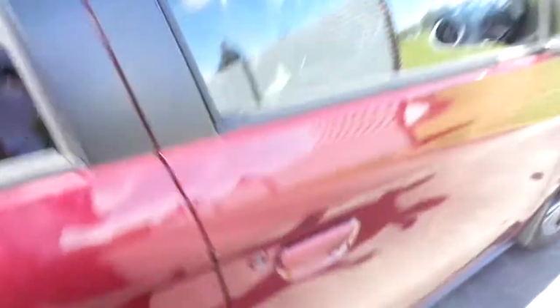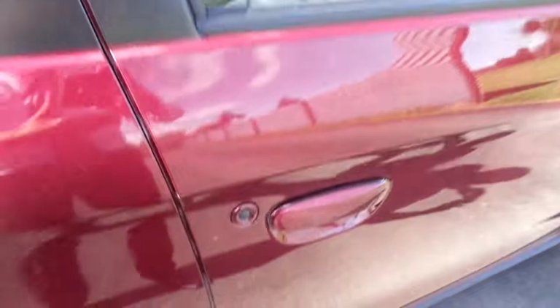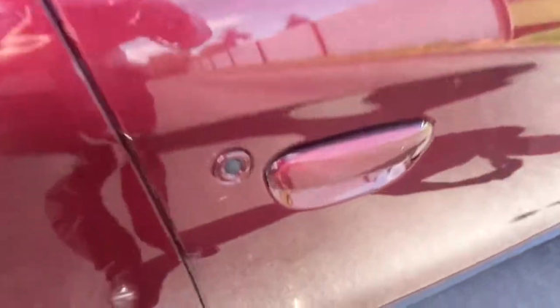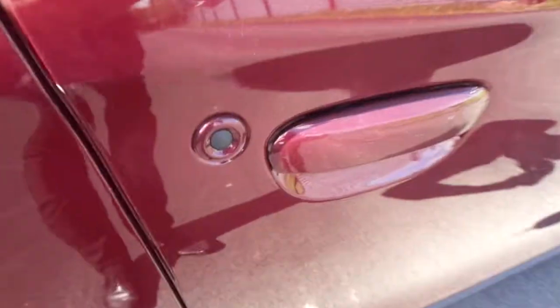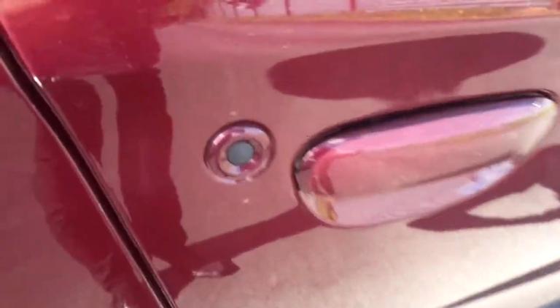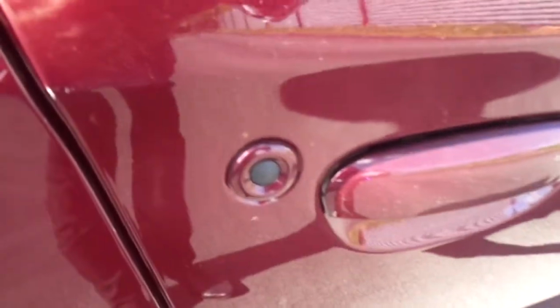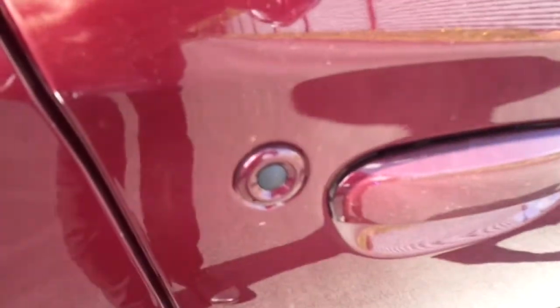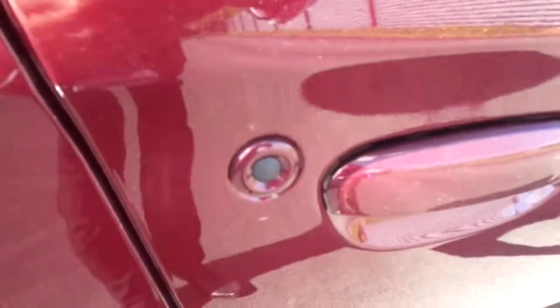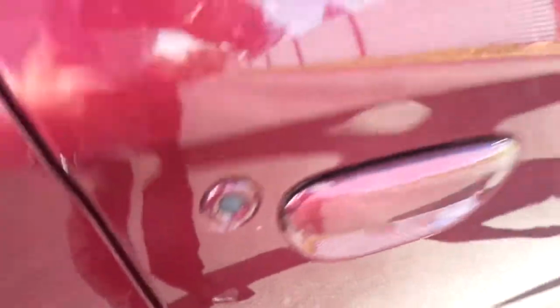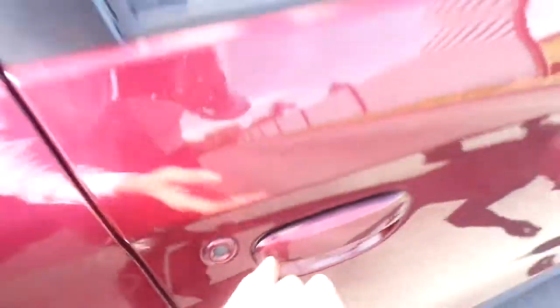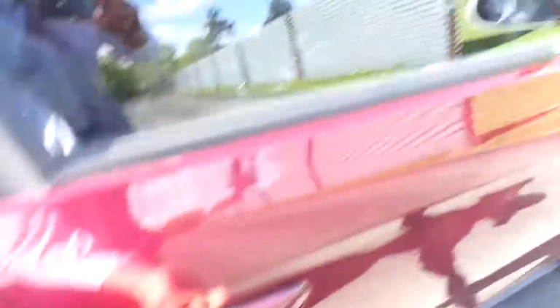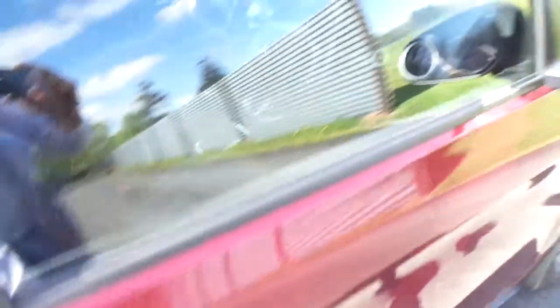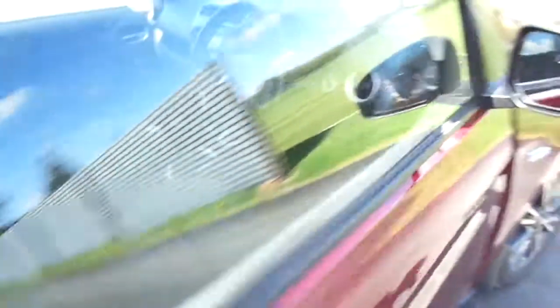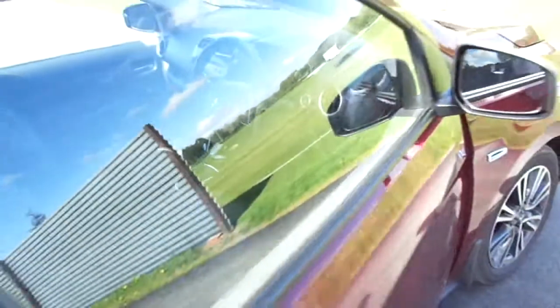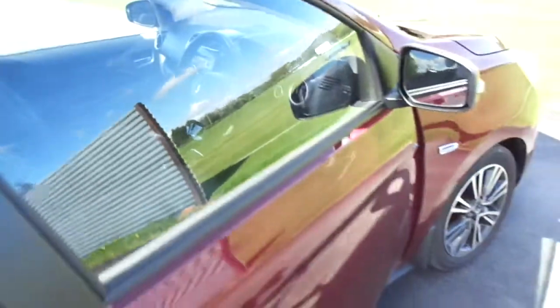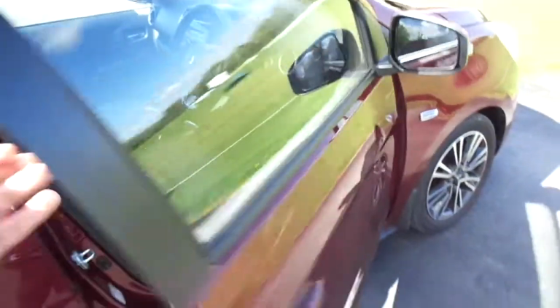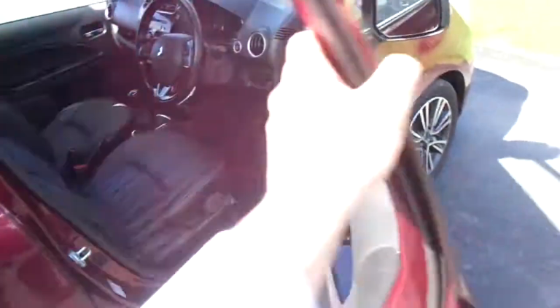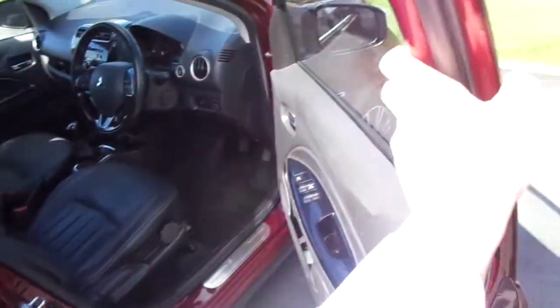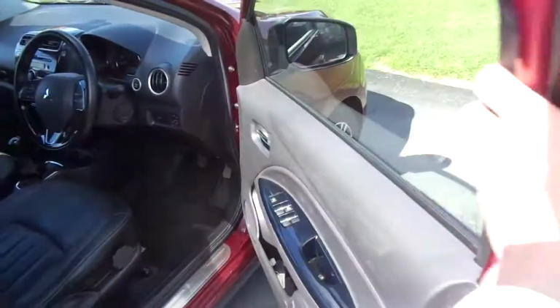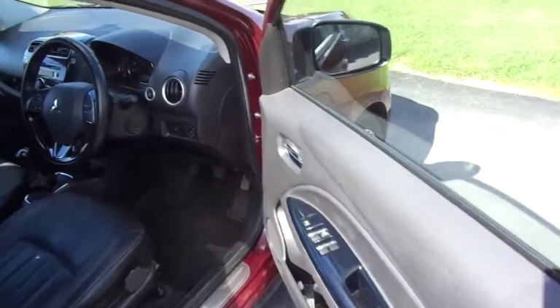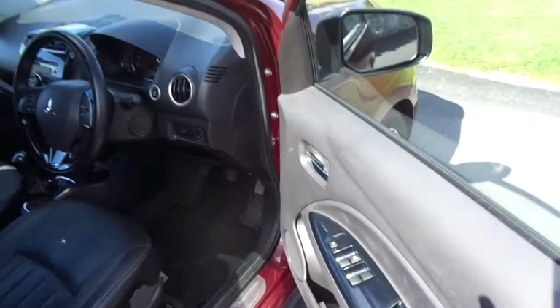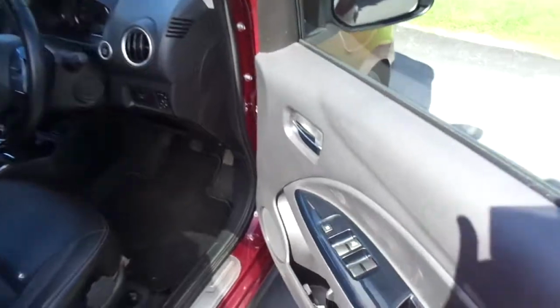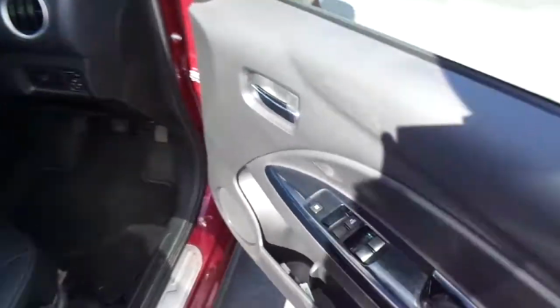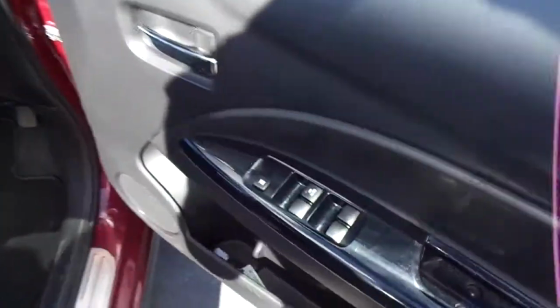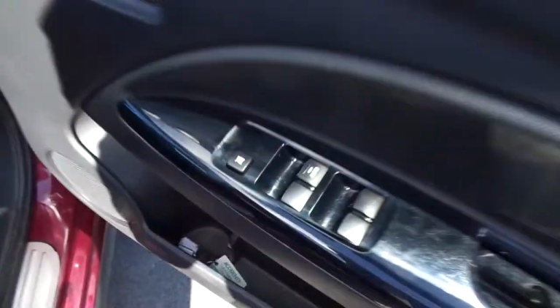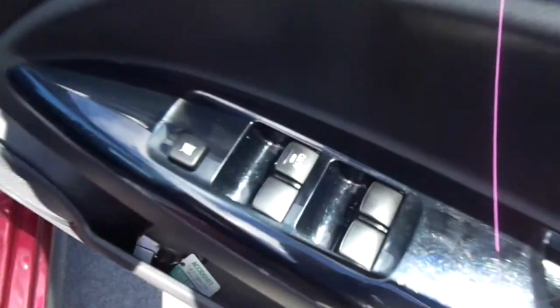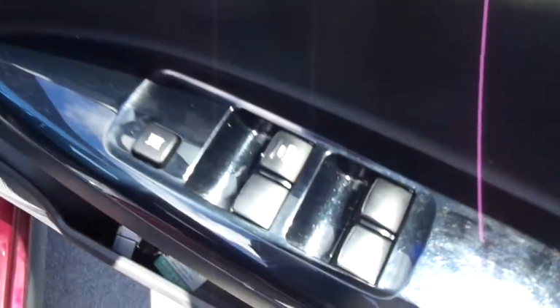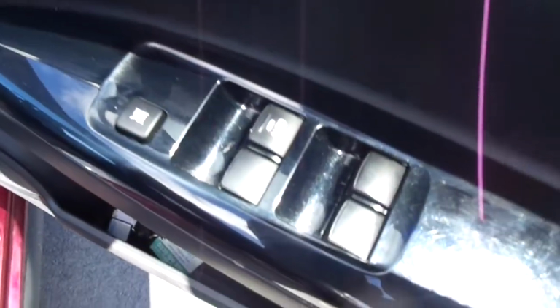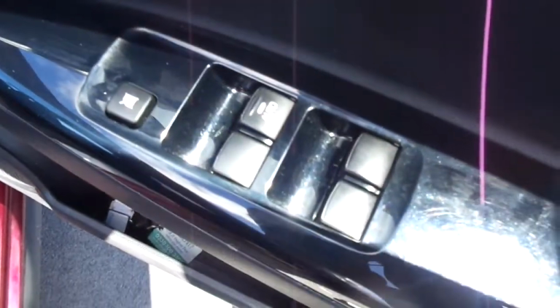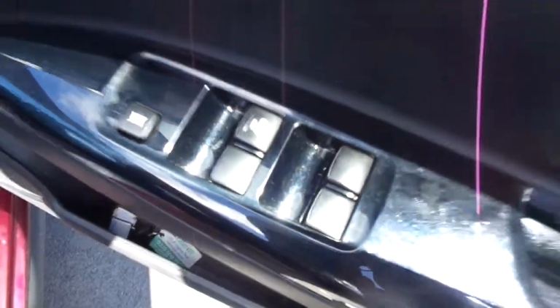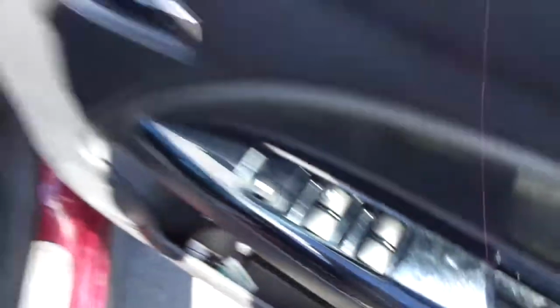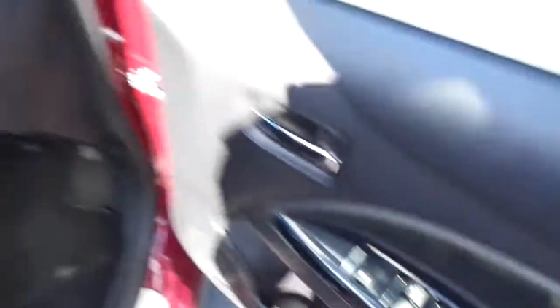On the front you've got your keyless lock and unlock function. Inside on the door, you have electric windows.